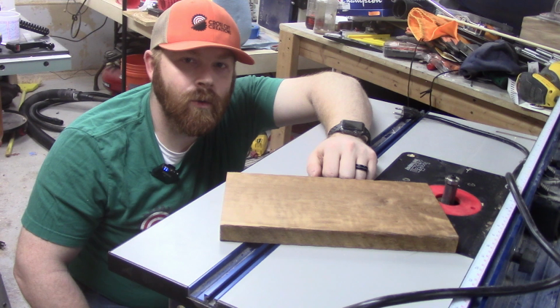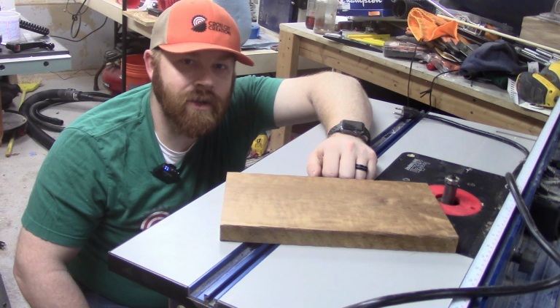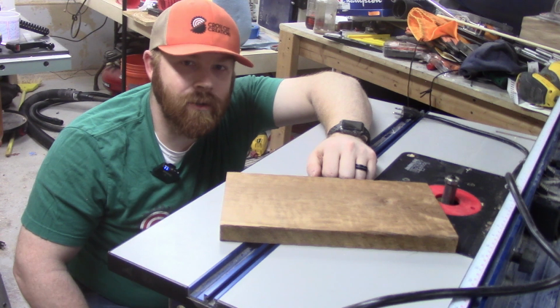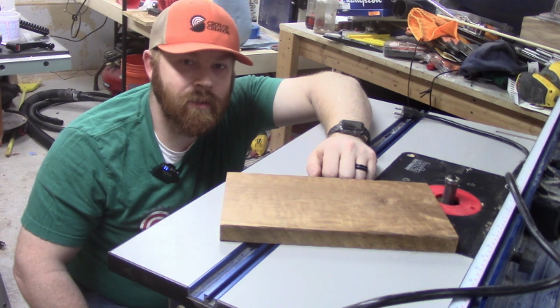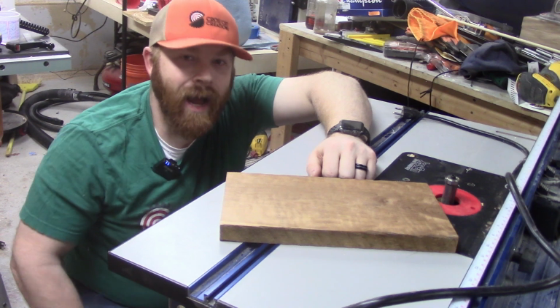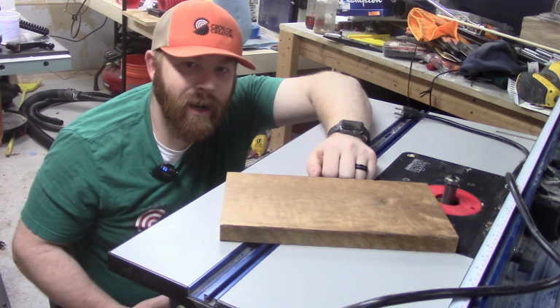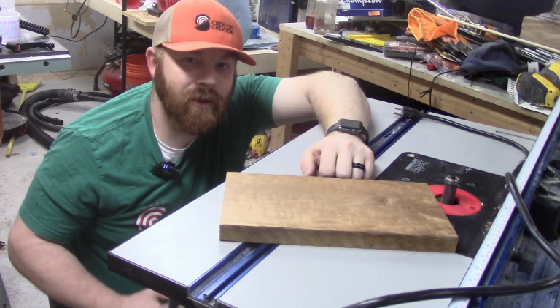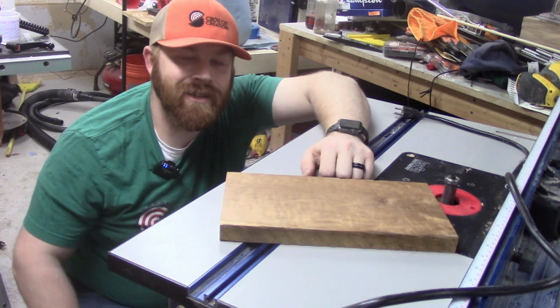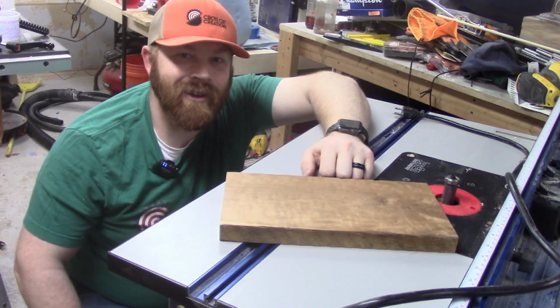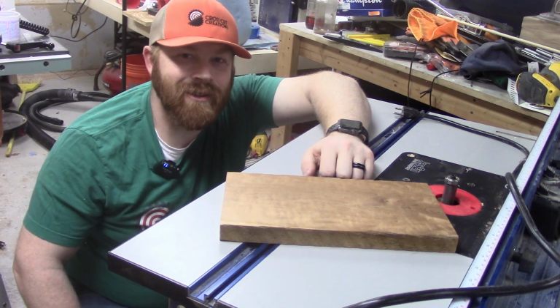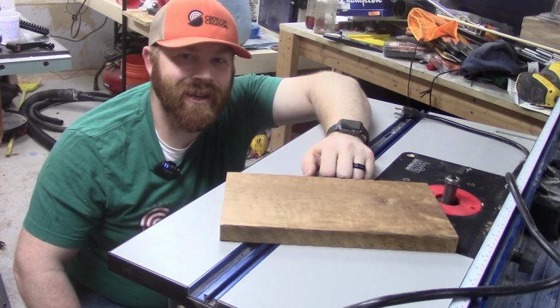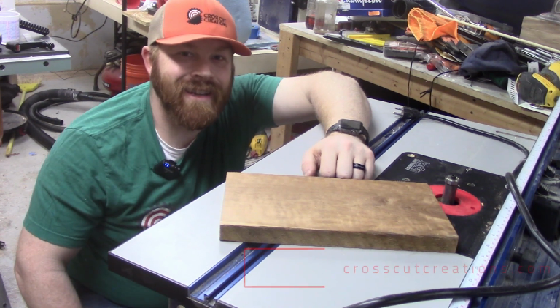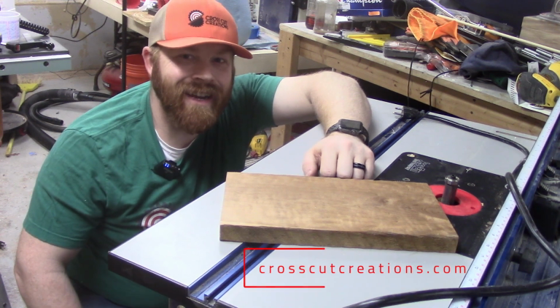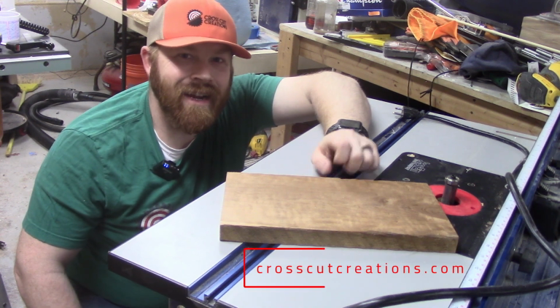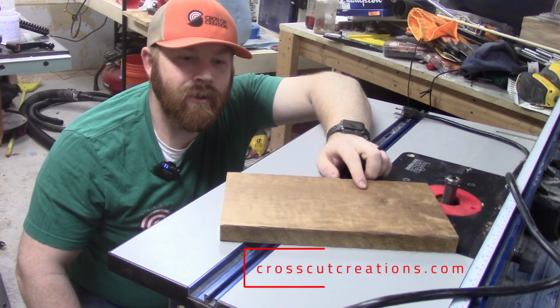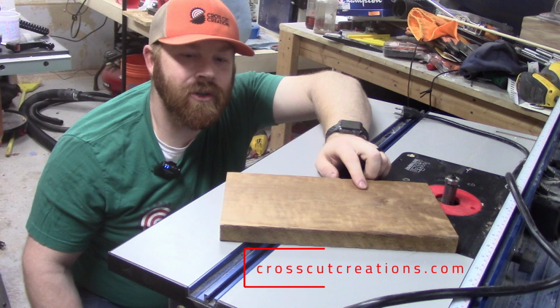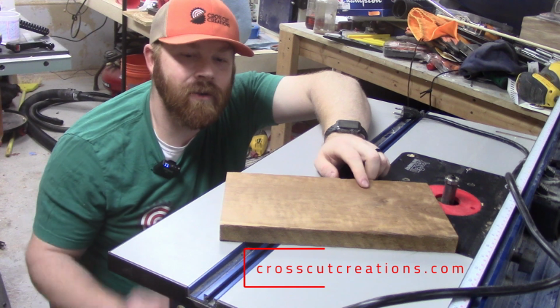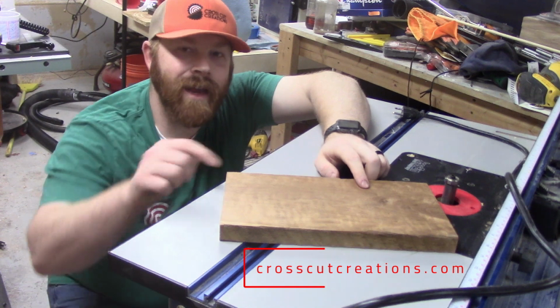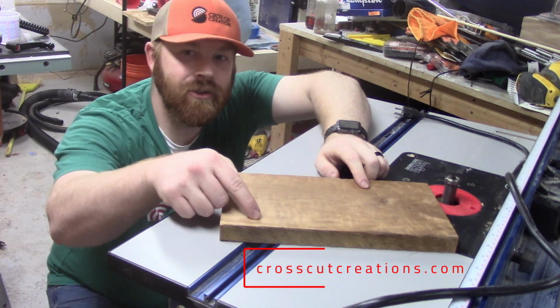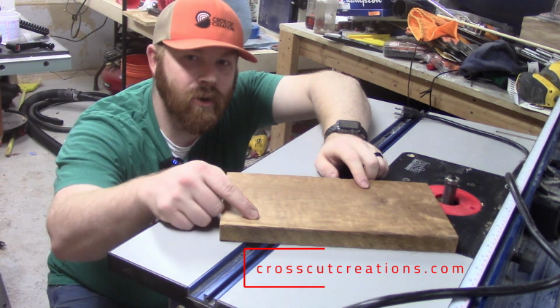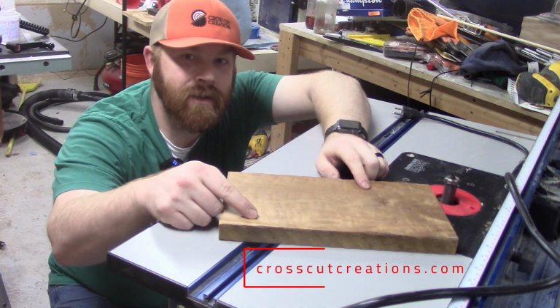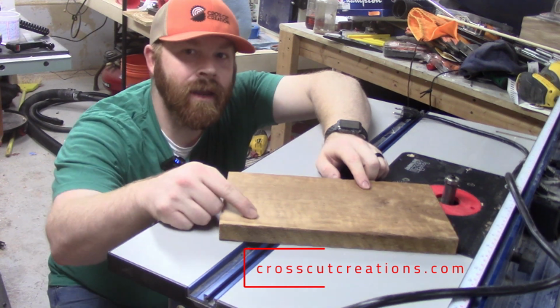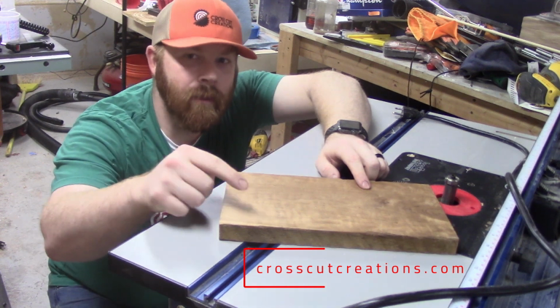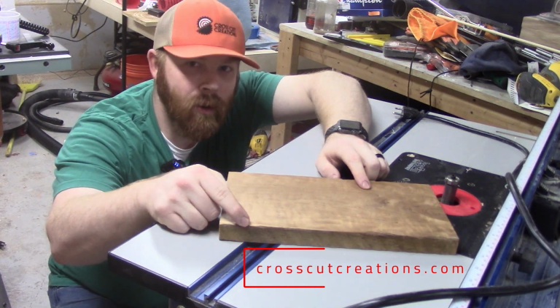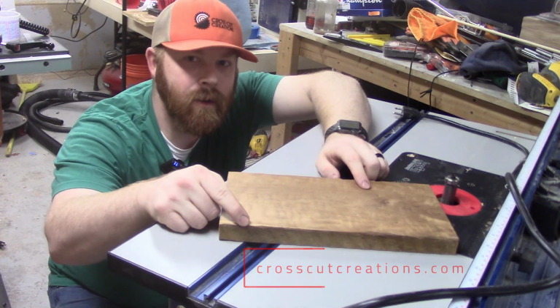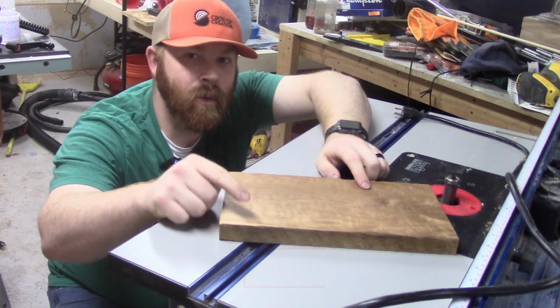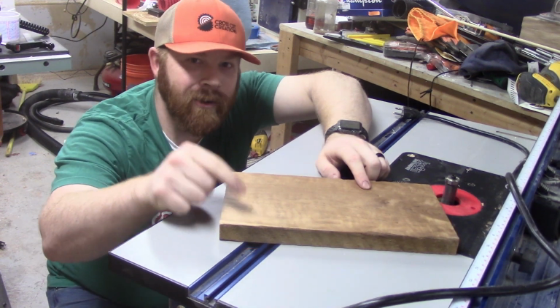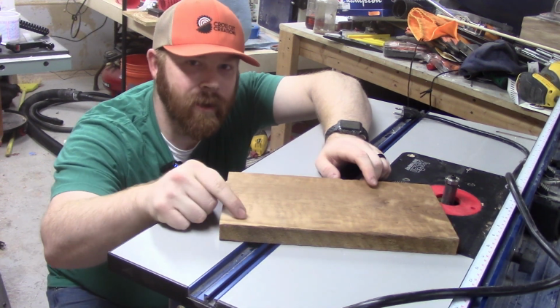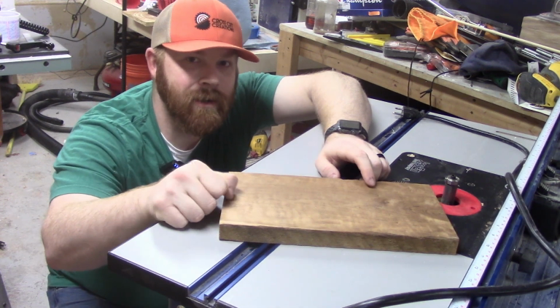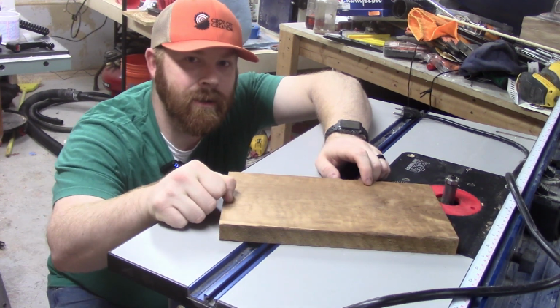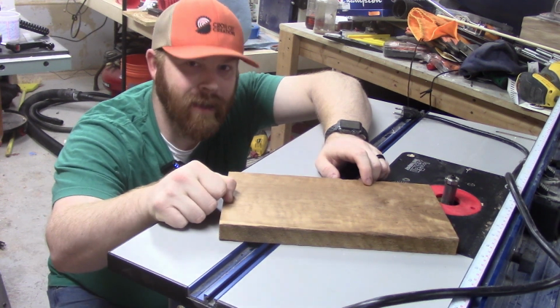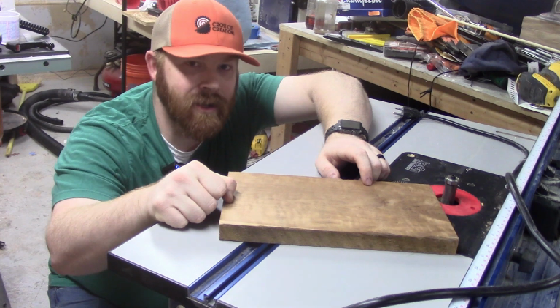What's good YouTube? I'm Robert with the Crosscut Creations channel. Today I'm going to show you how to edge joint a board without a jointer. Let's go.